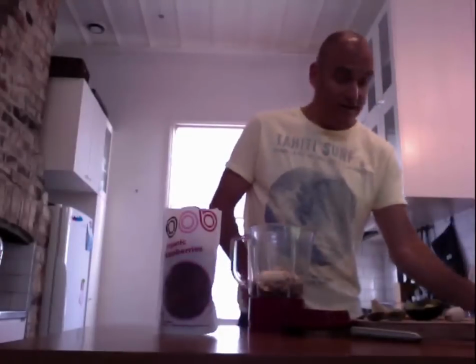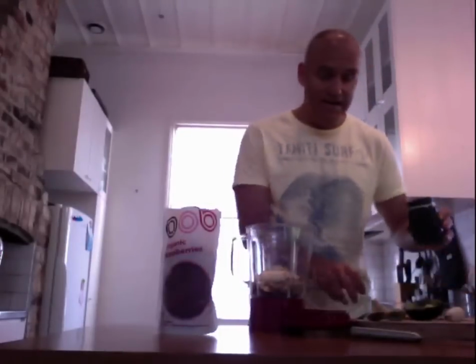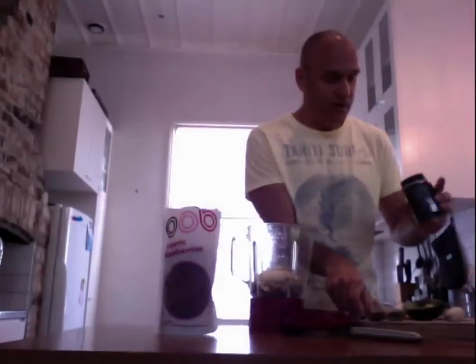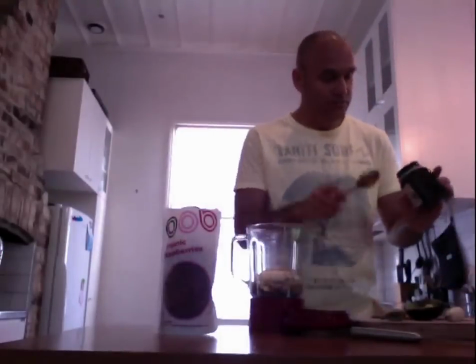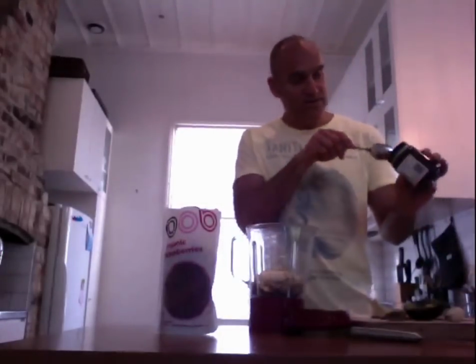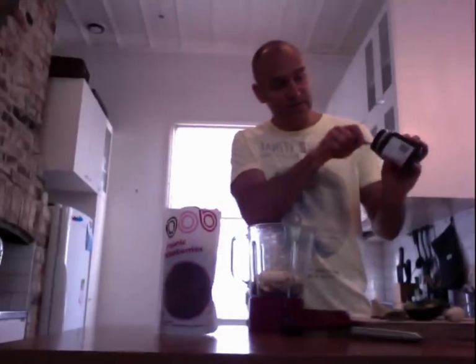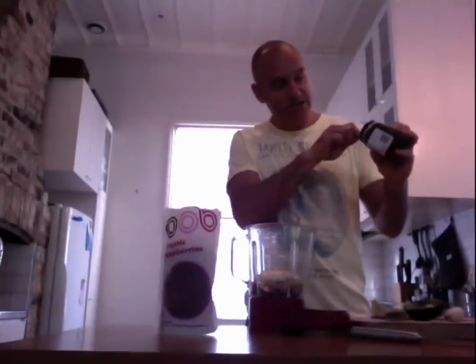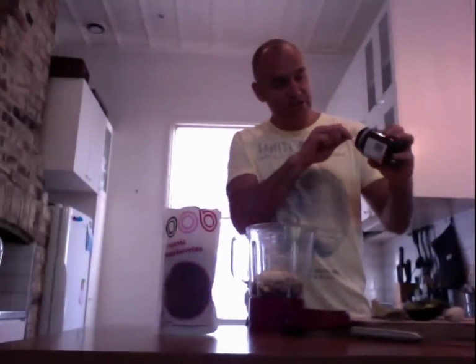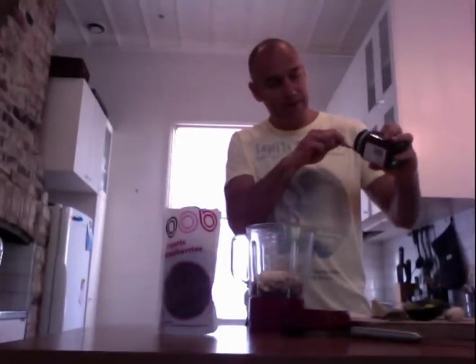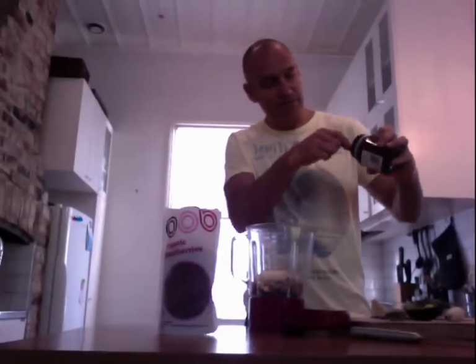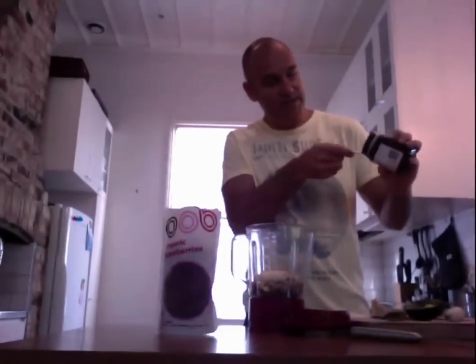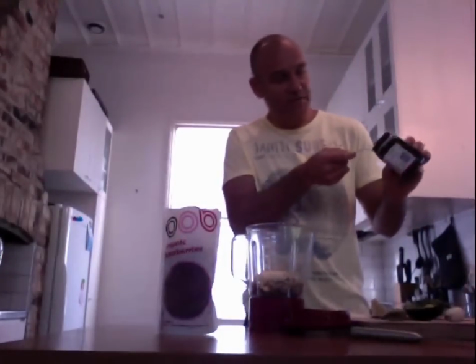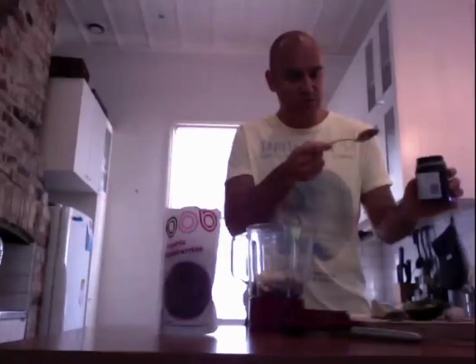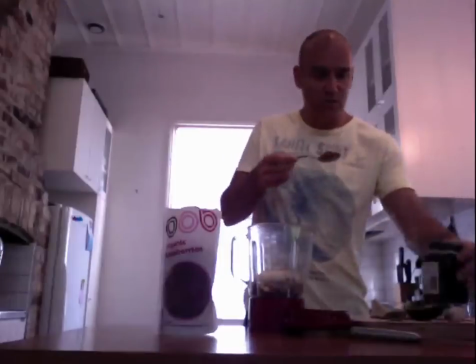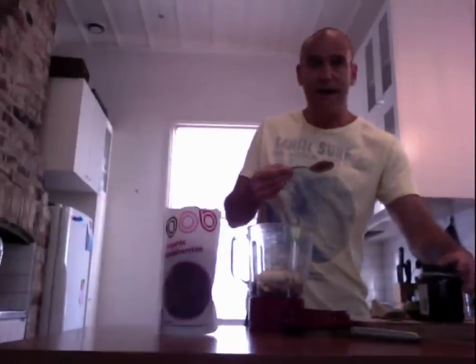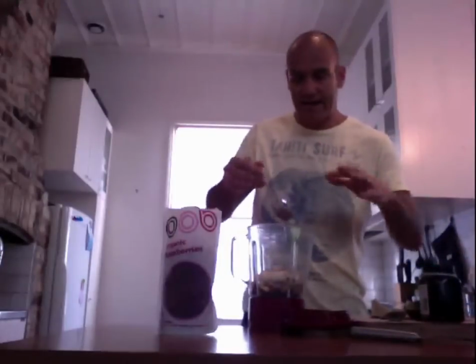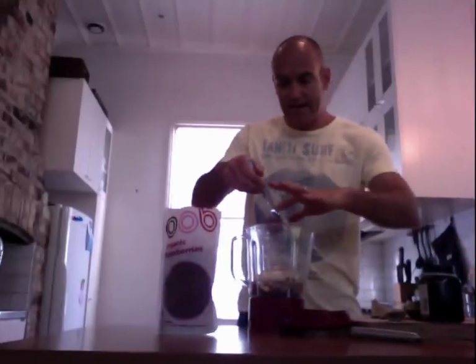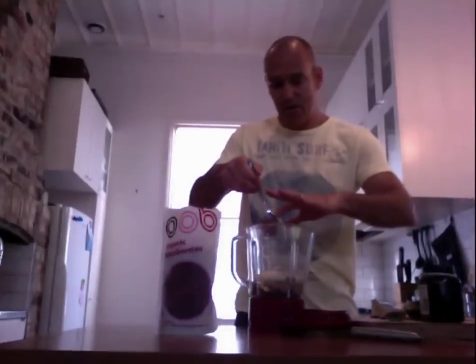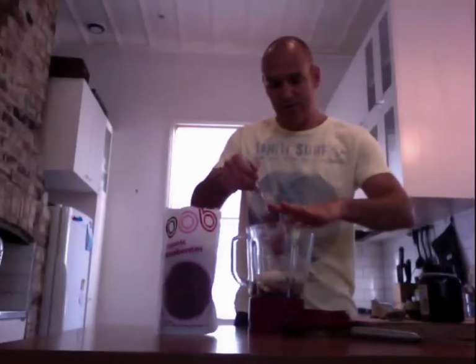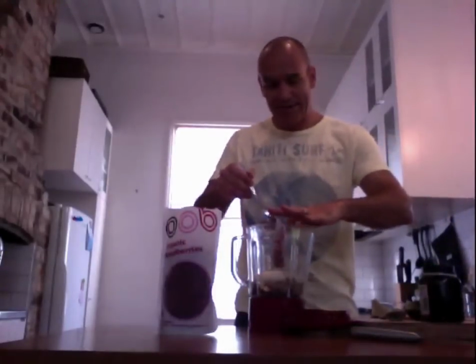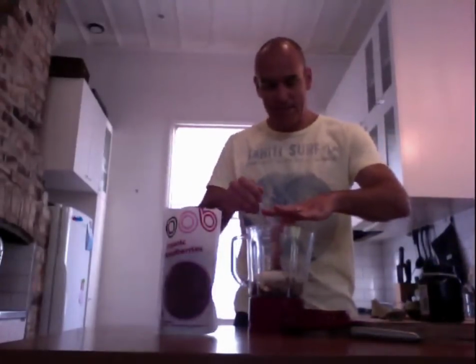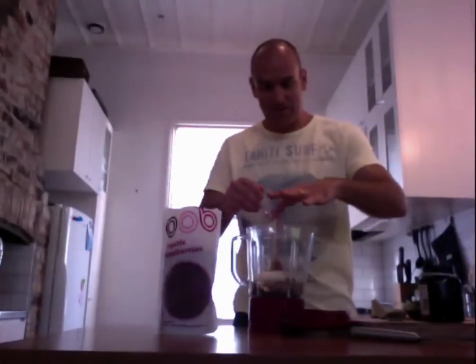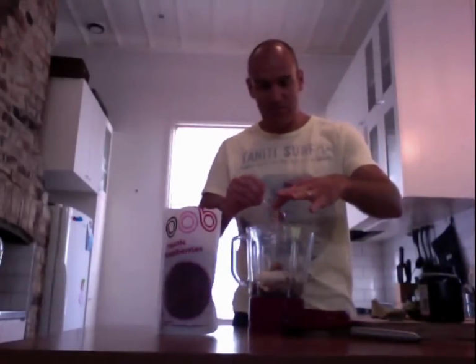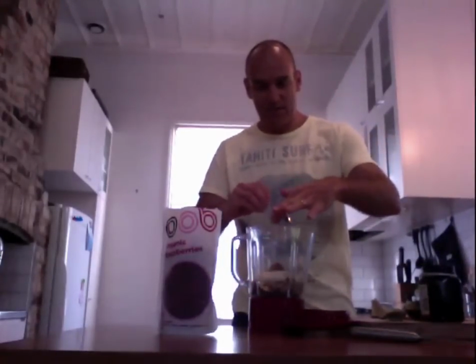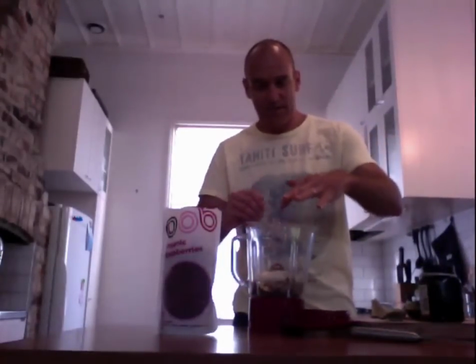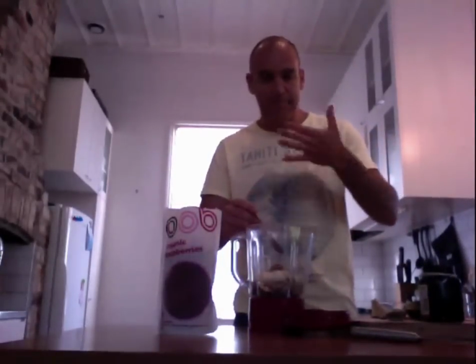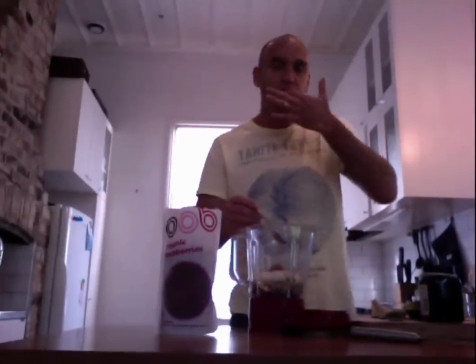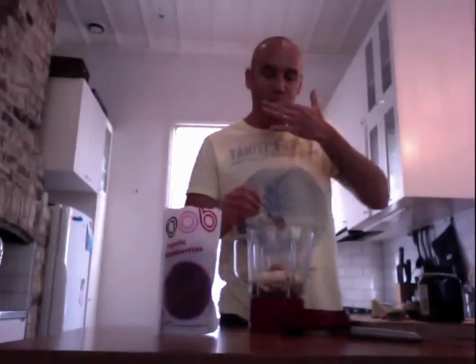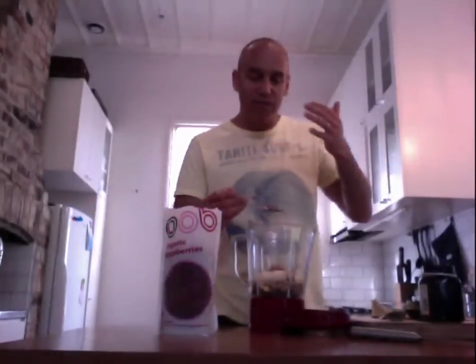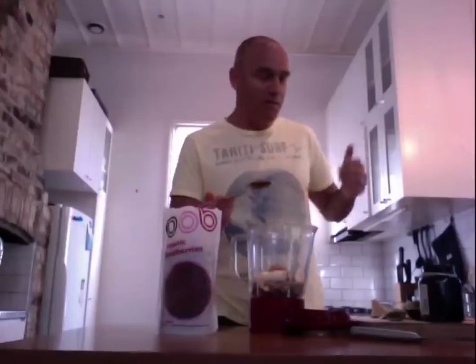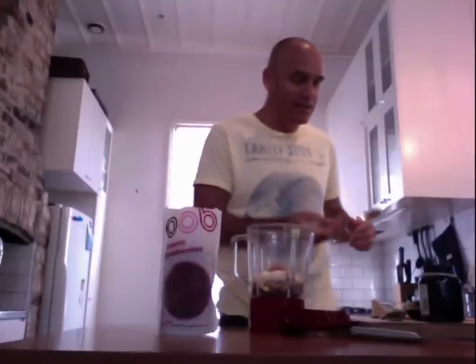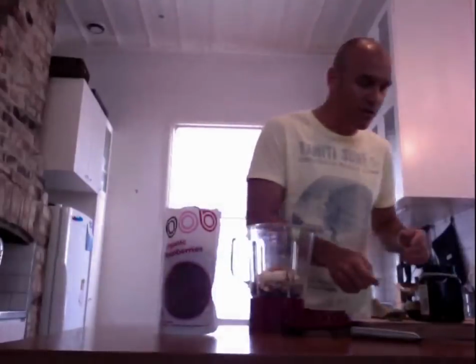I also whack some honey in — that's a really good source of energy and it has good antibacterial qualities as well if you get some good quality Manuka honey. It also sweetens the smoothie up if you like a bit of sweetness; it'll always make it a little bit sweeter.